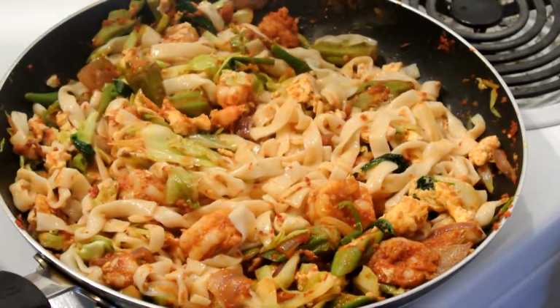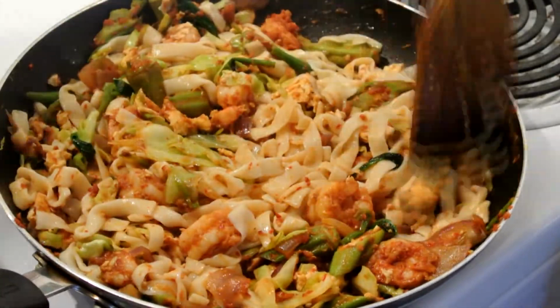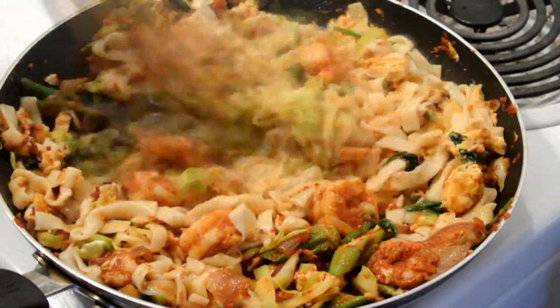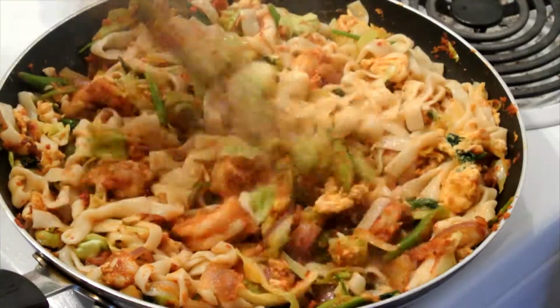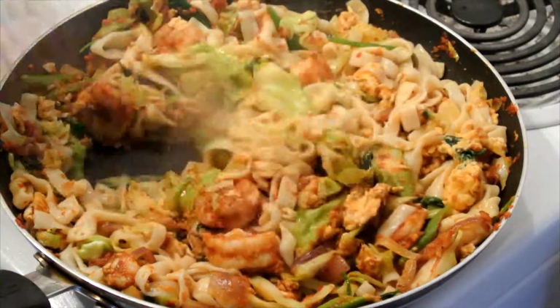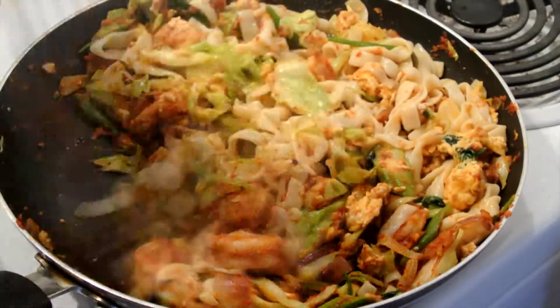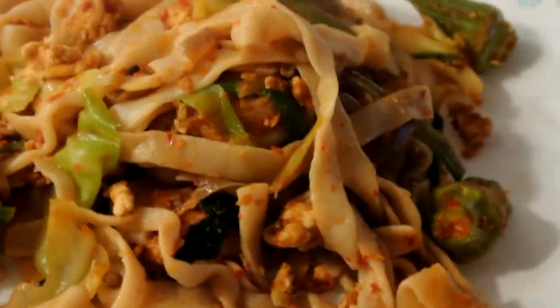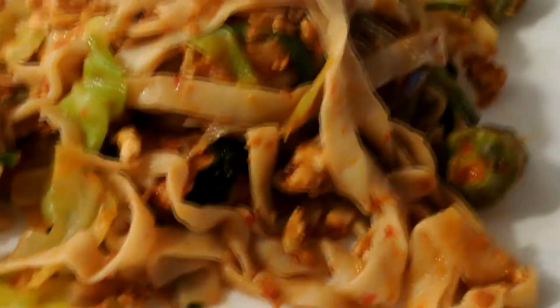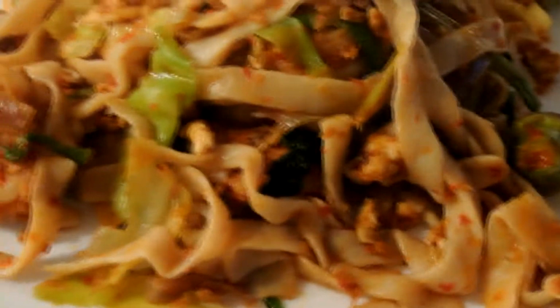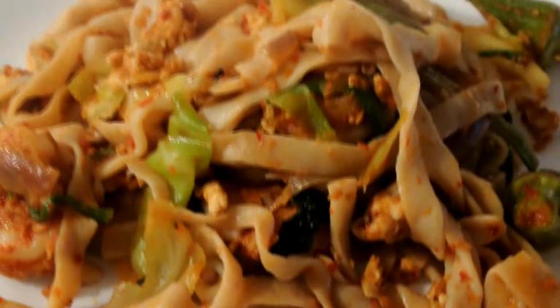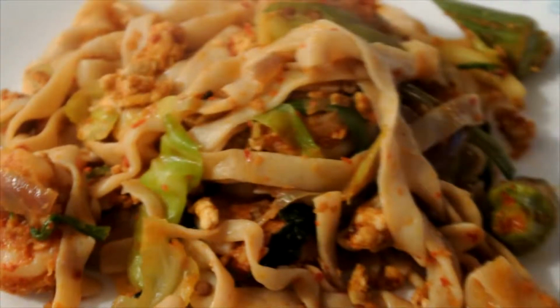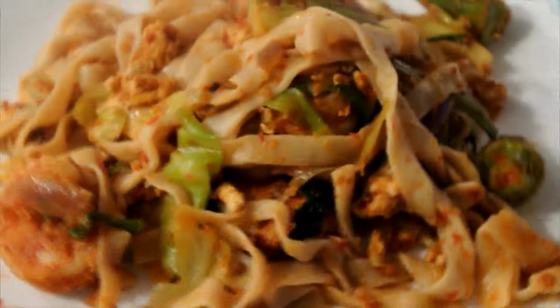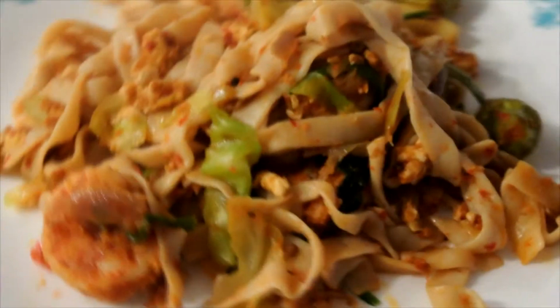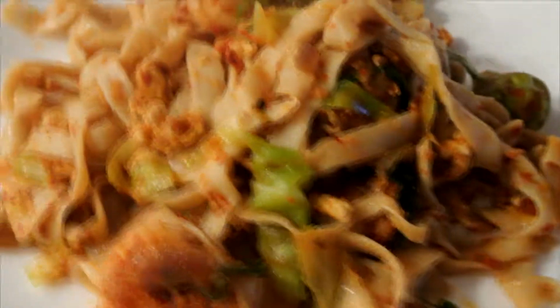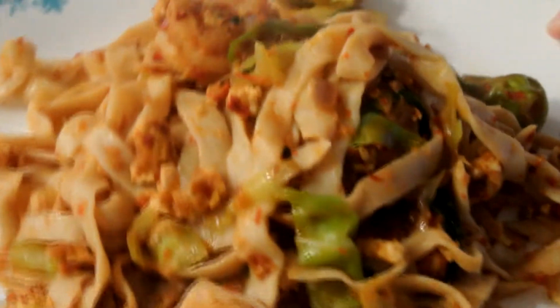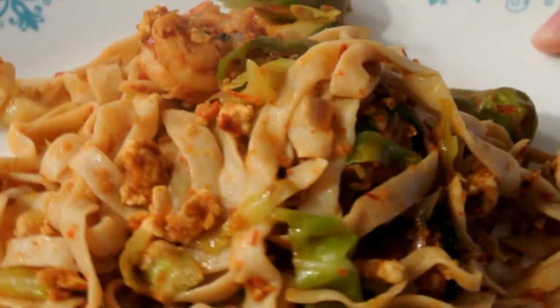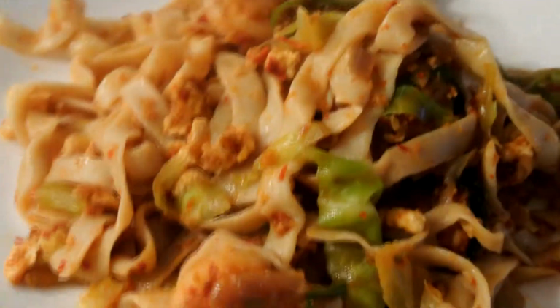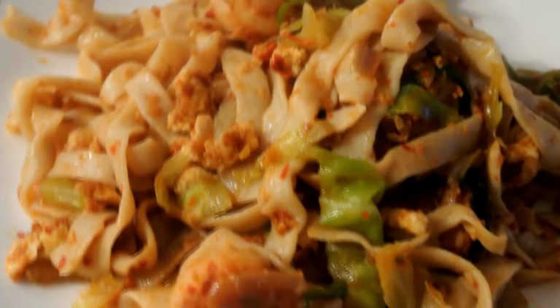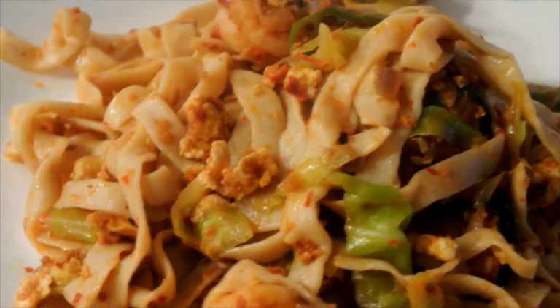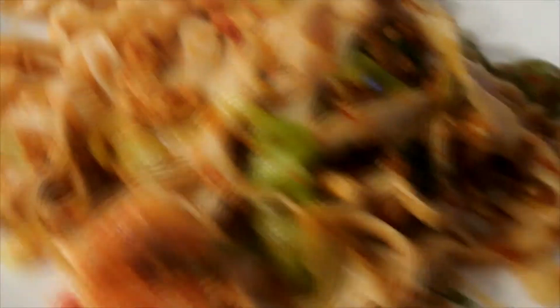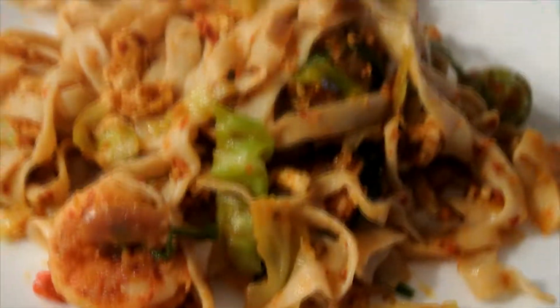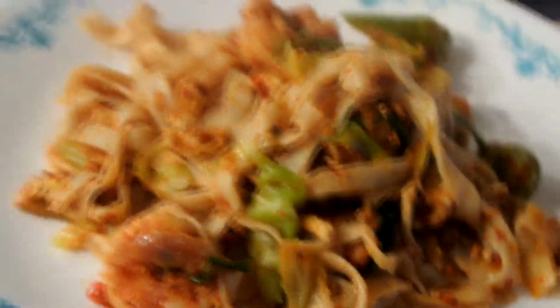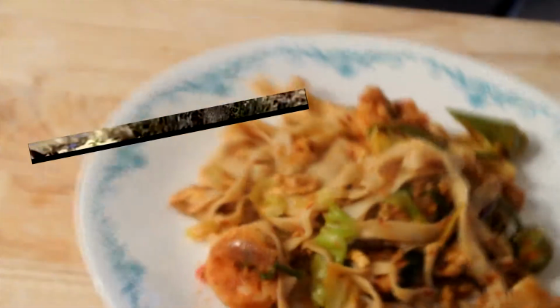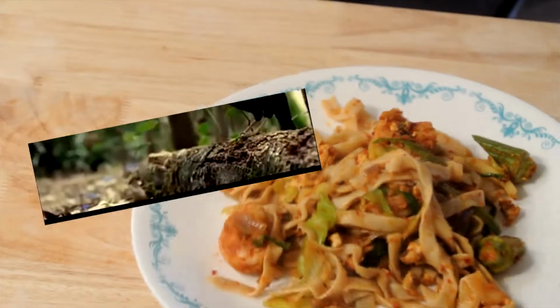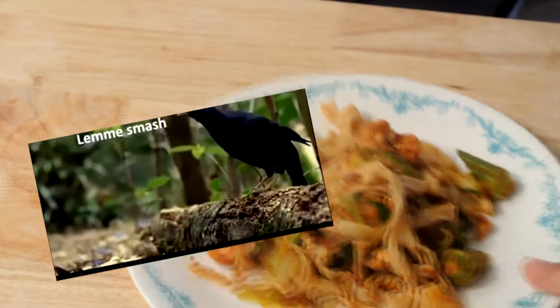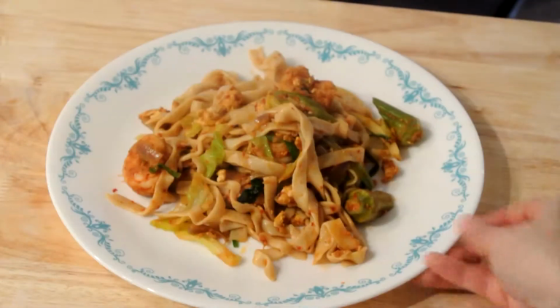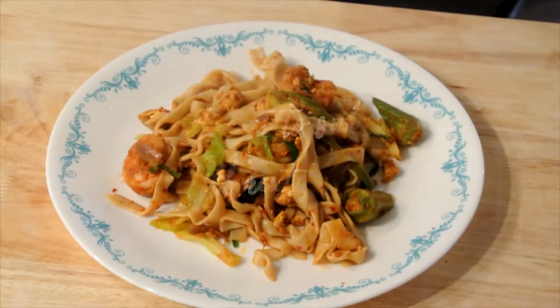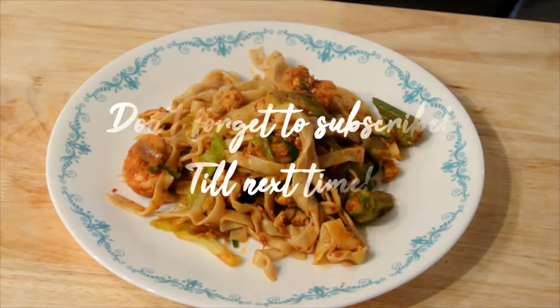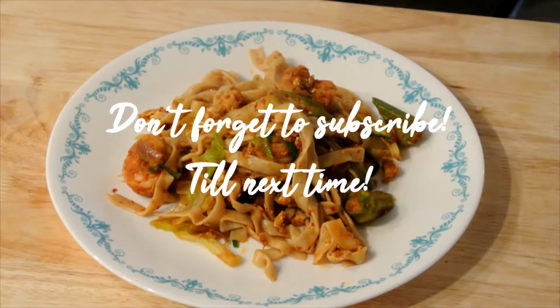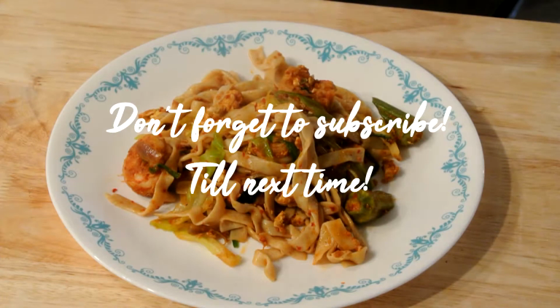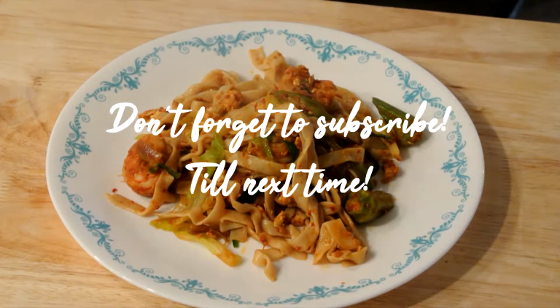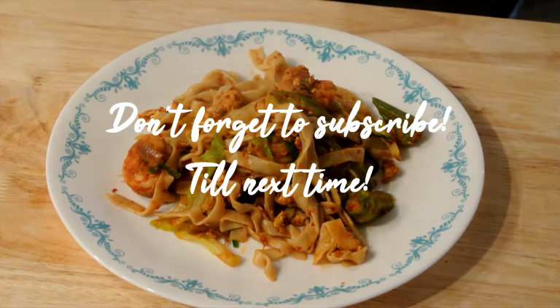I hope you can try it out! If you enjoyed this video, go ahead and smash that like button — just kidding, you can click it. No smashing involved. Don't forget to subscribe! Till next time!